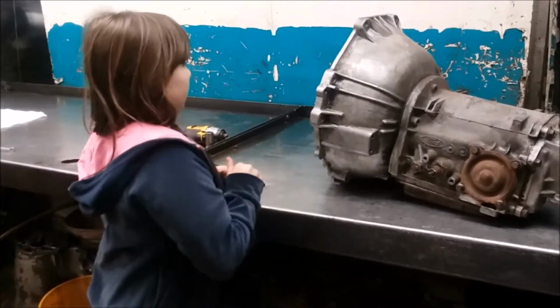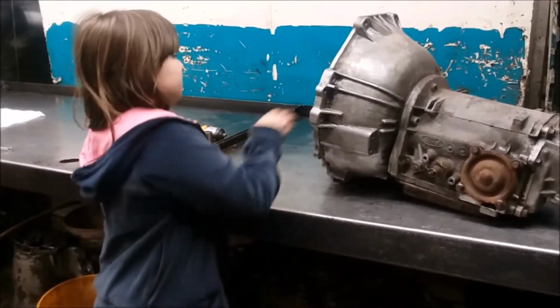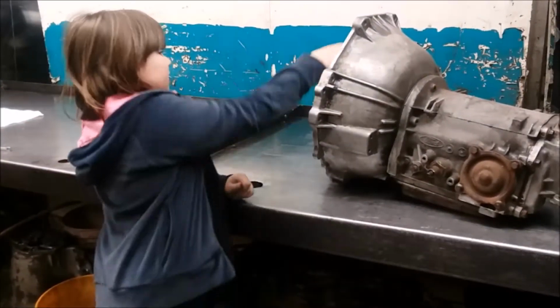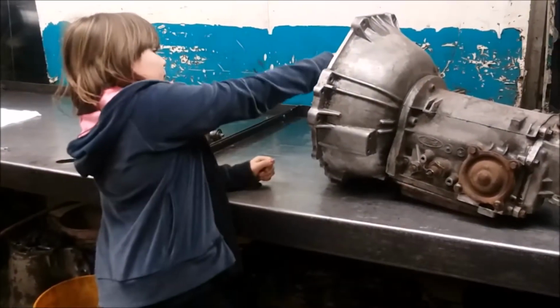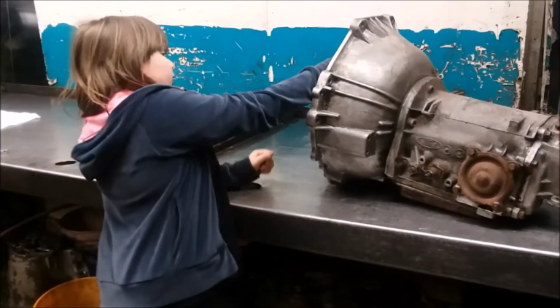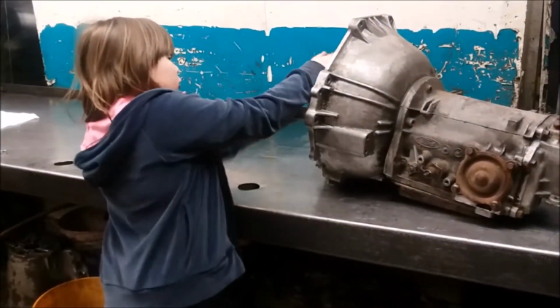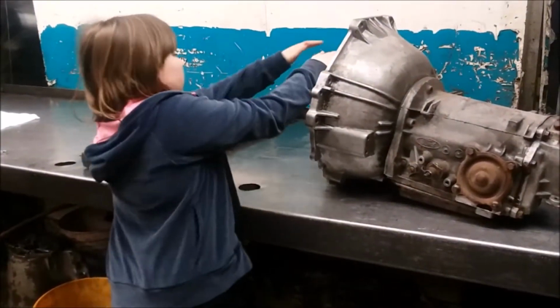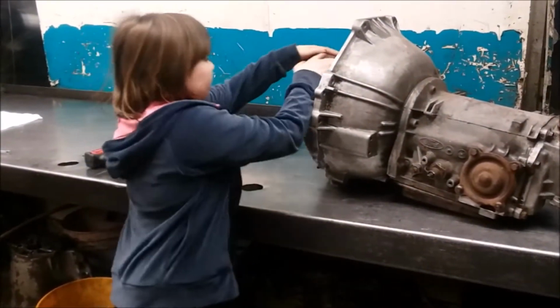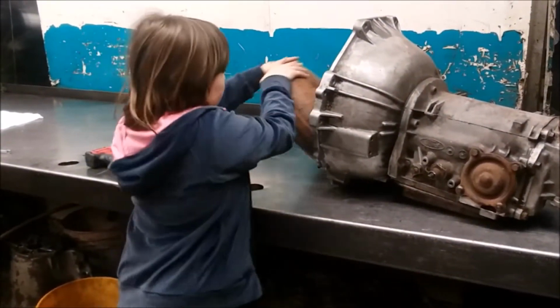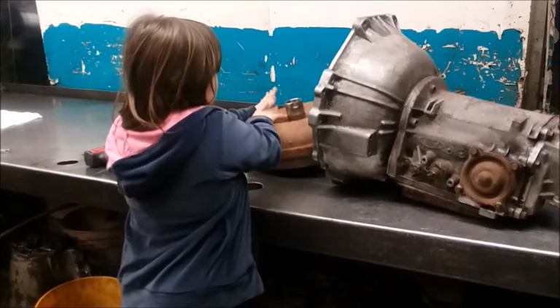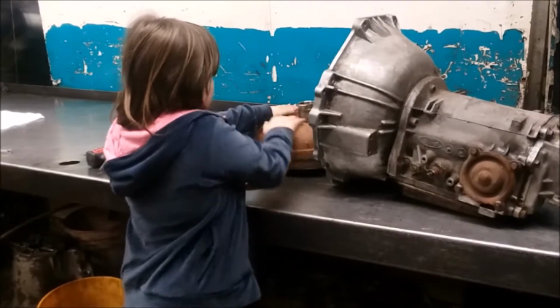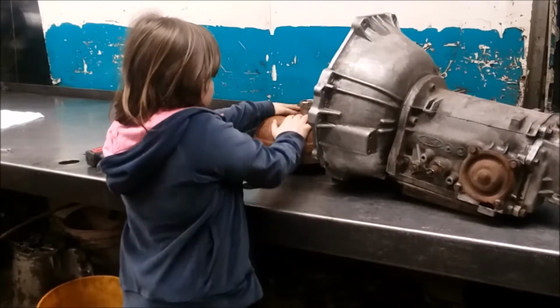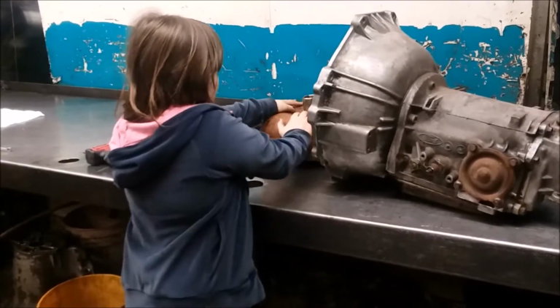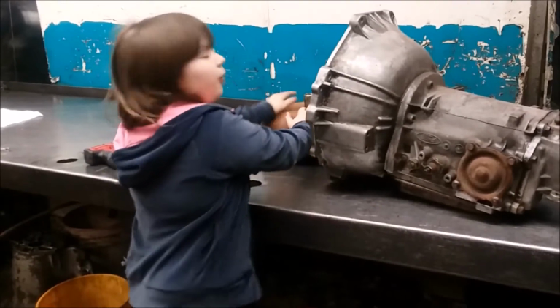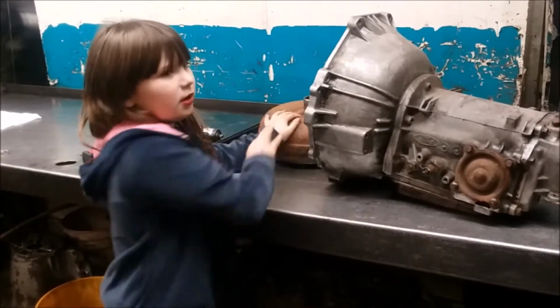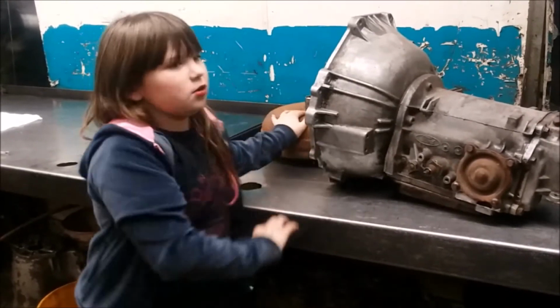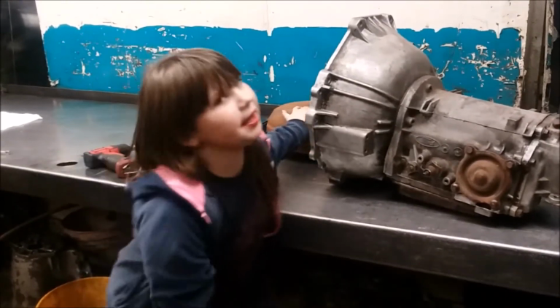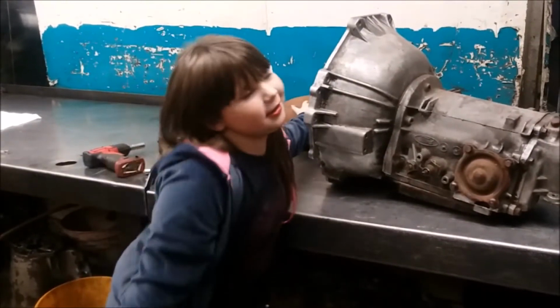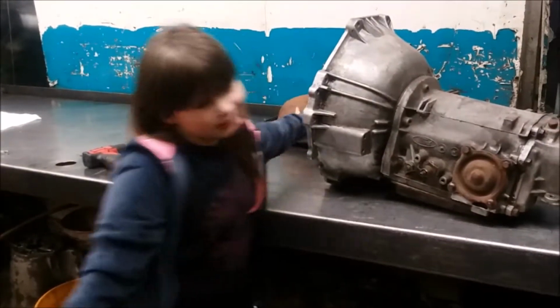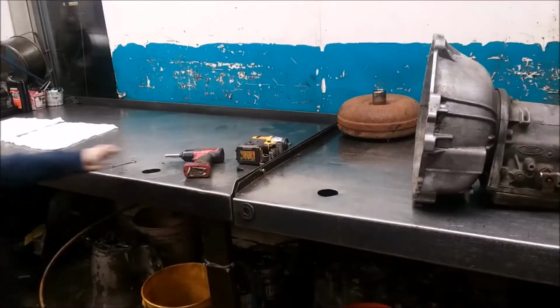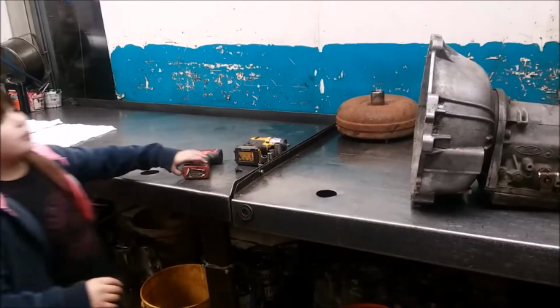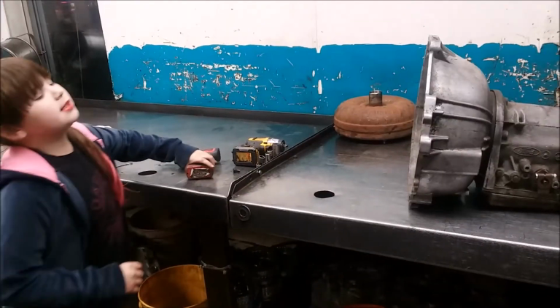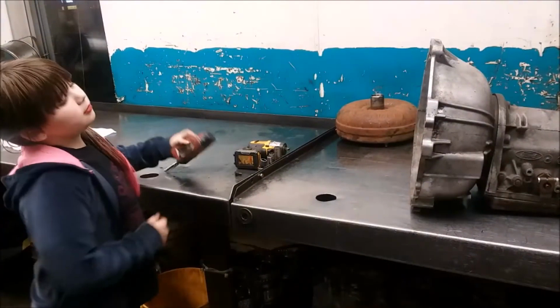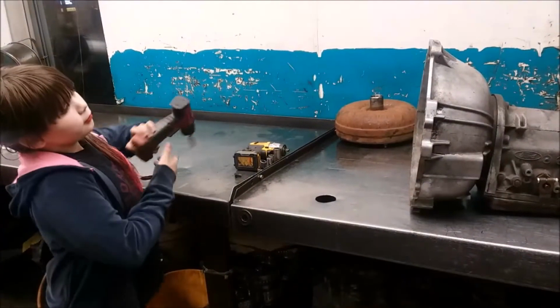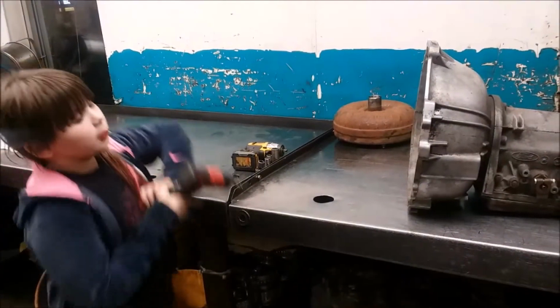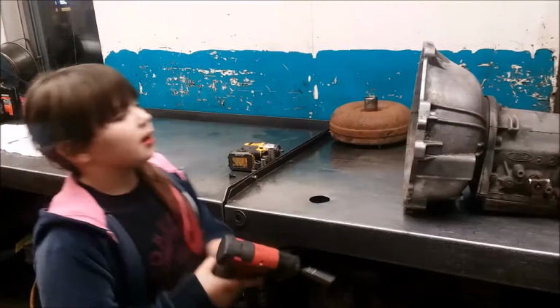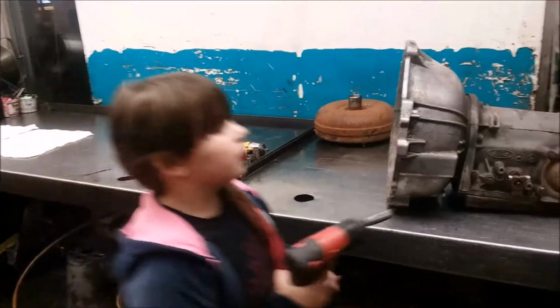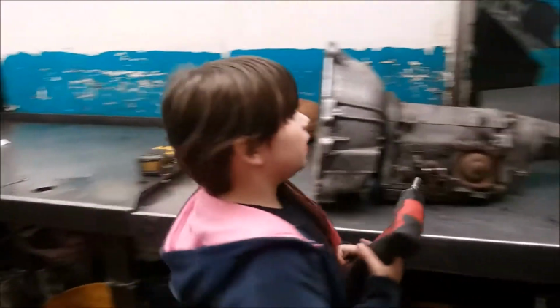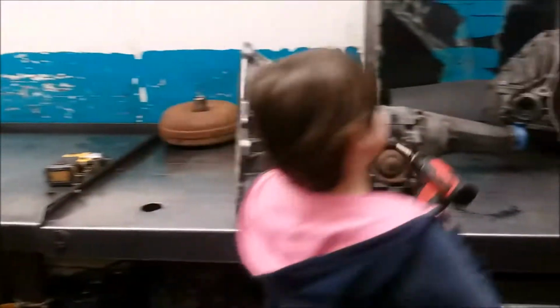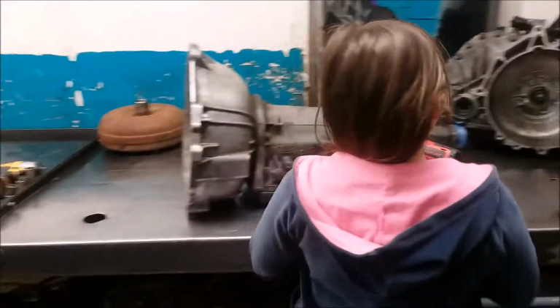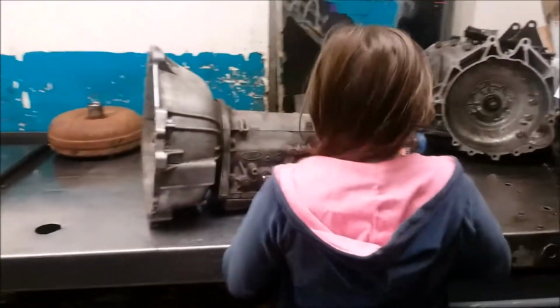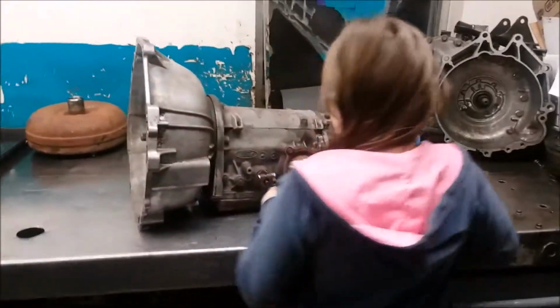First we need to remove the torque converter. We'll buy one of those later. Now we need to remove the shifter linkage.